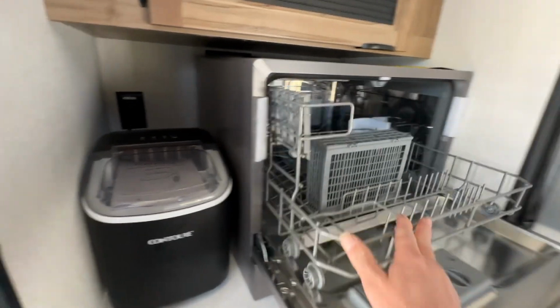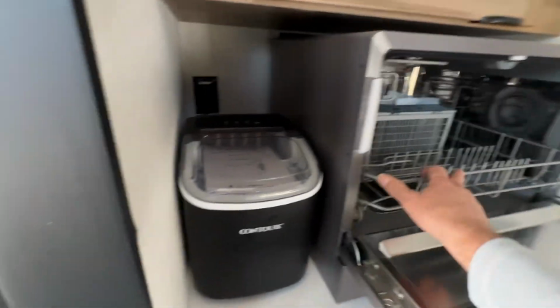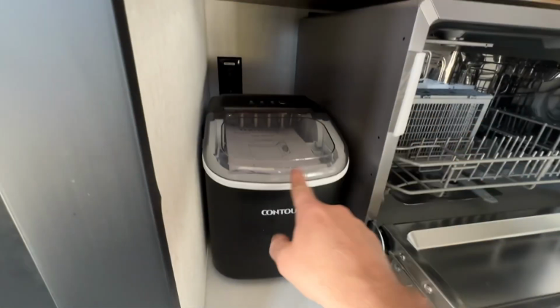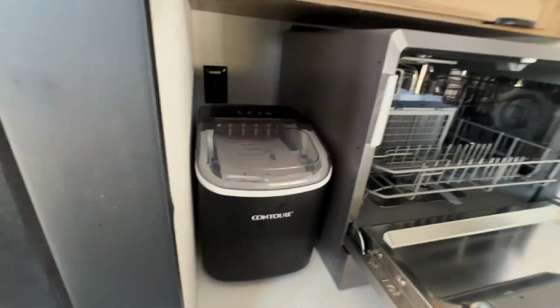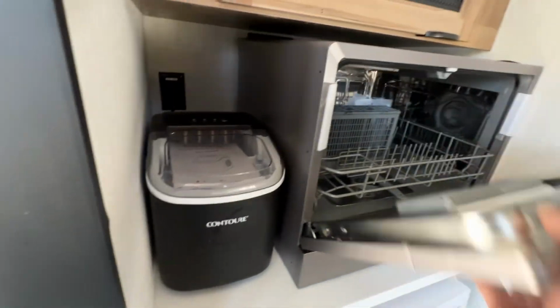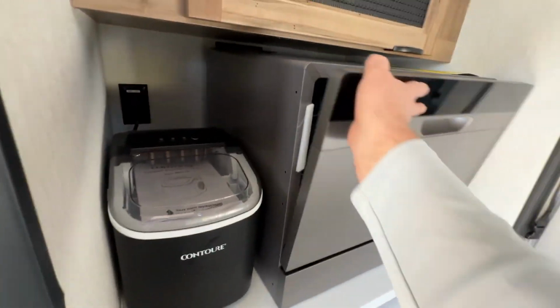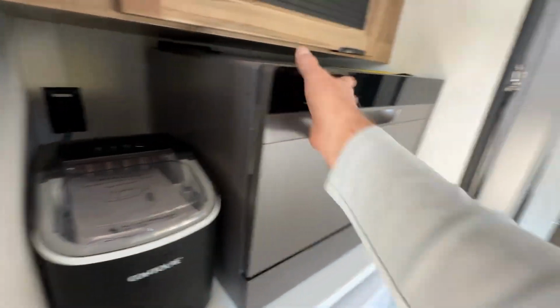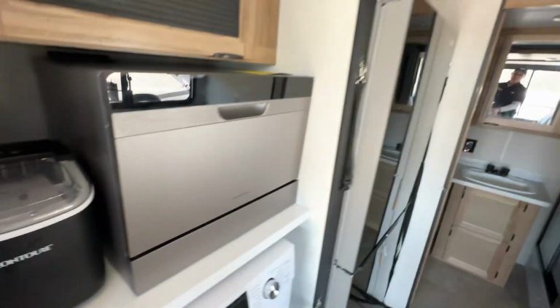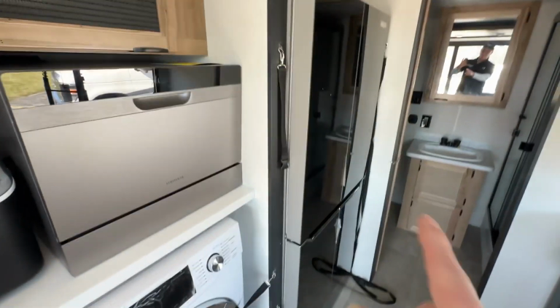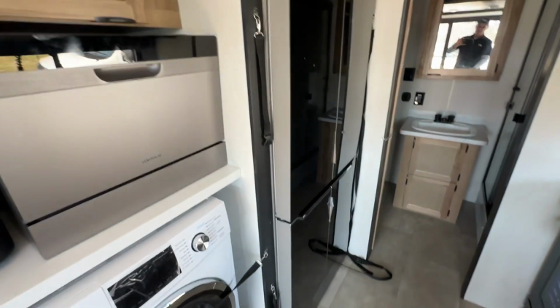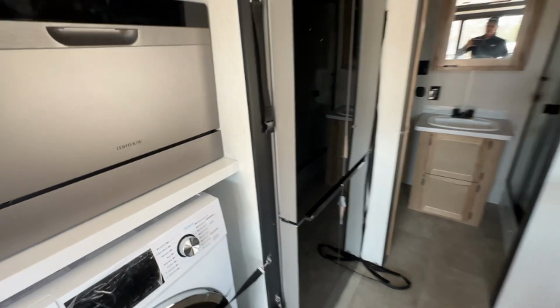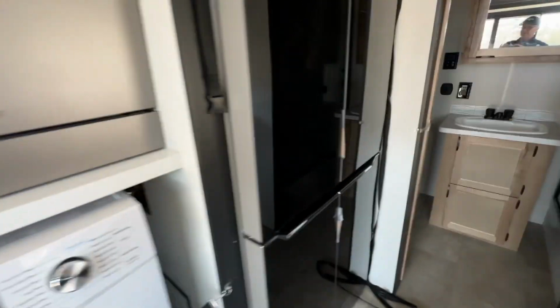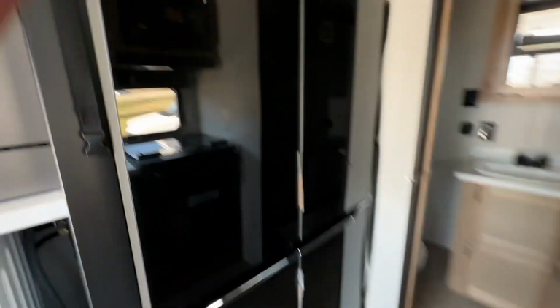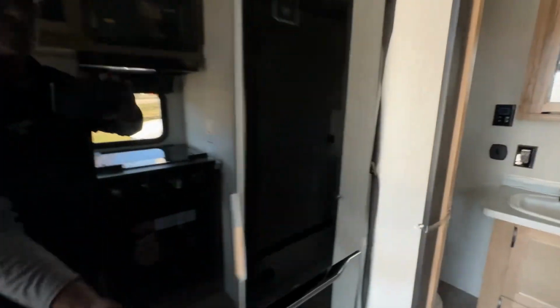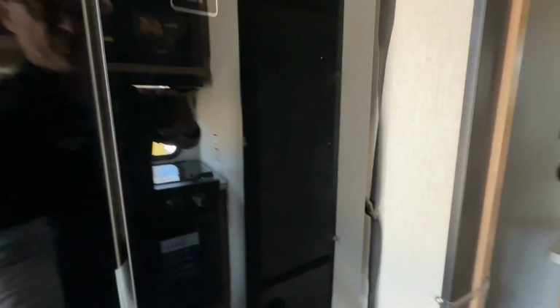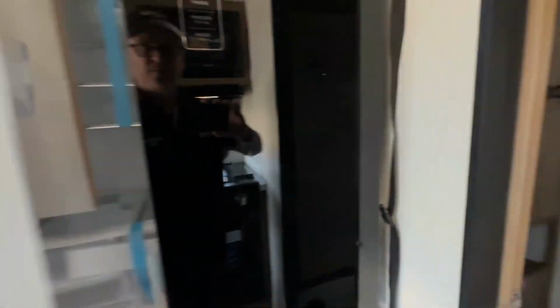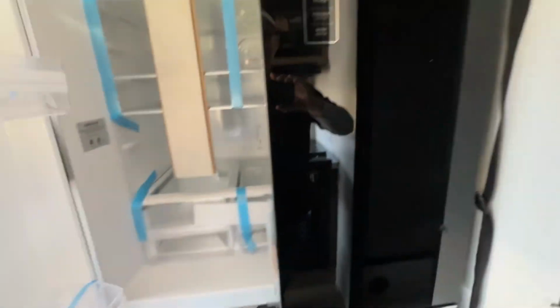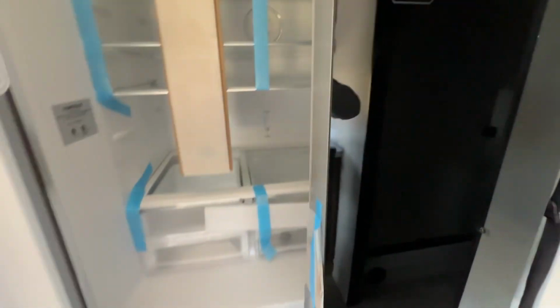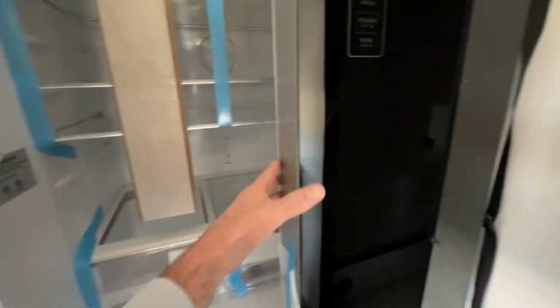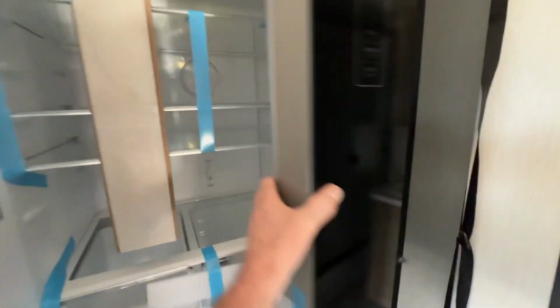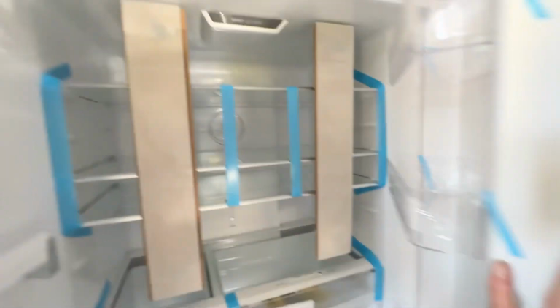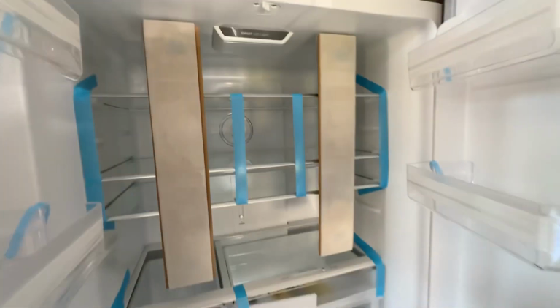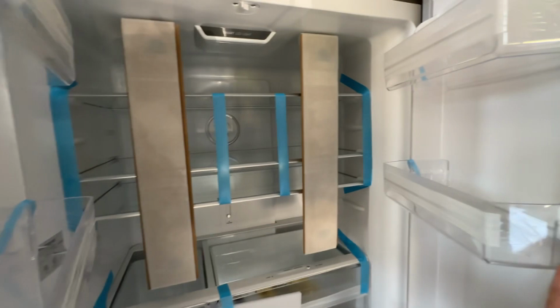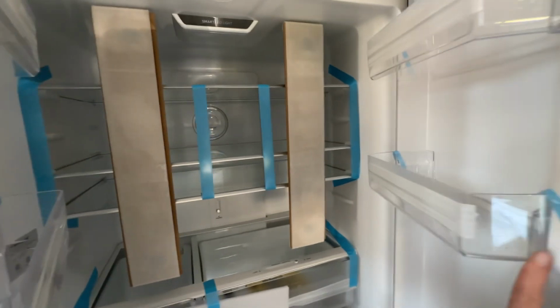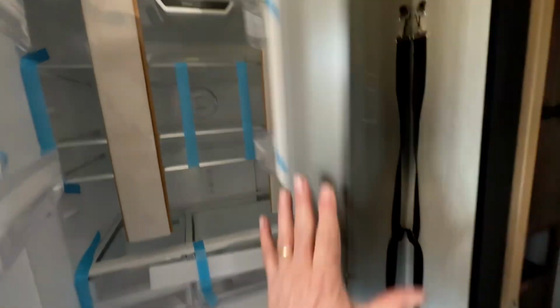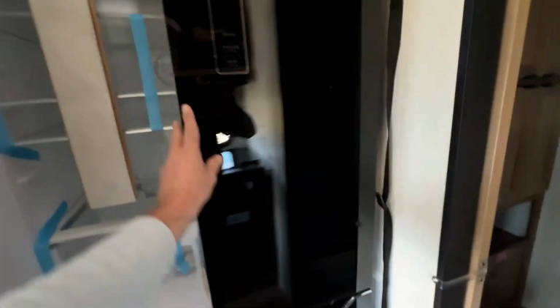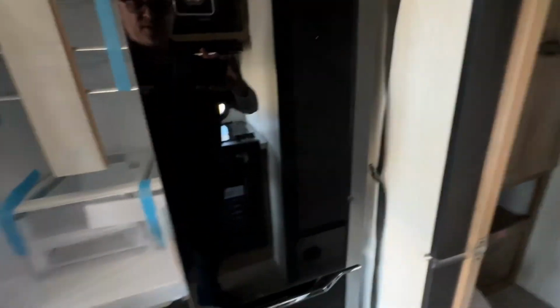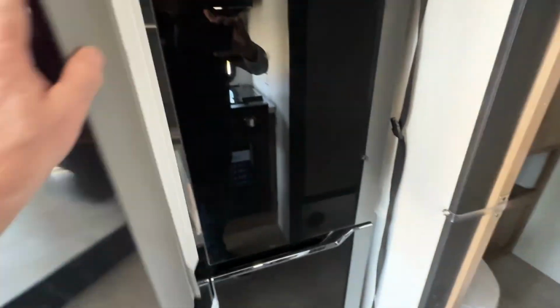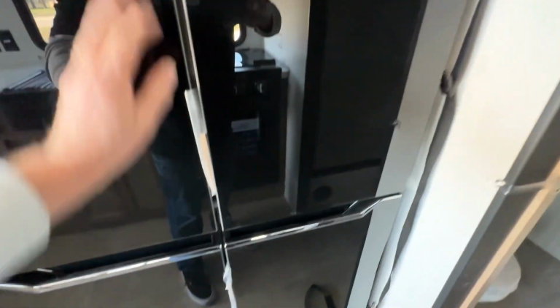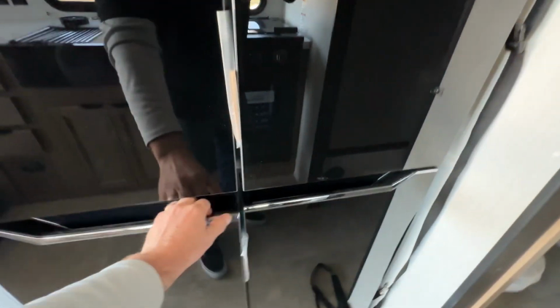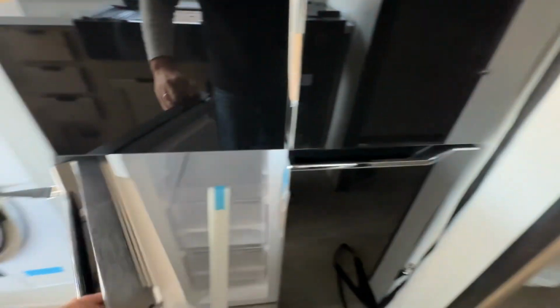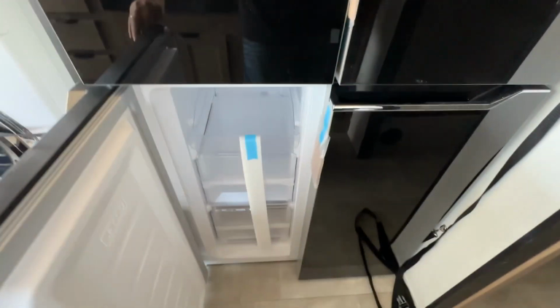Dishwasher. There's an ice maker over here. Refrigerator's 16 cubic feet, so it's quite large. And then obviously freezer down below.